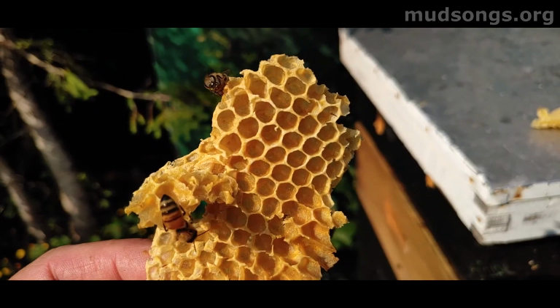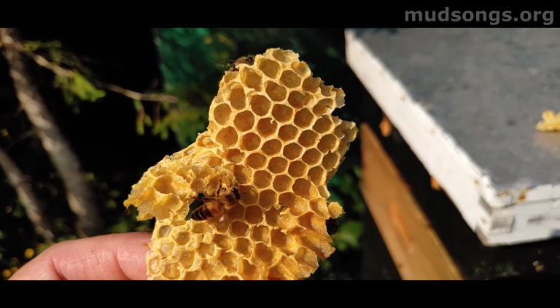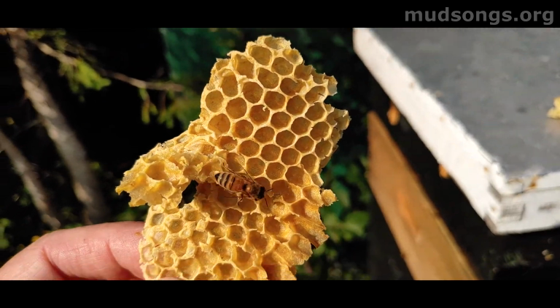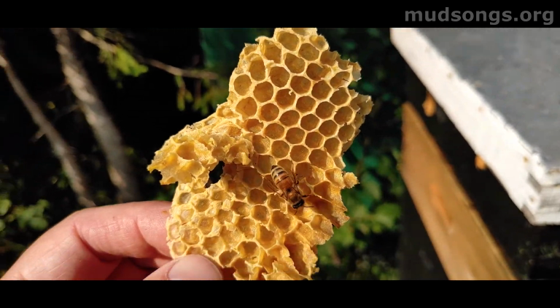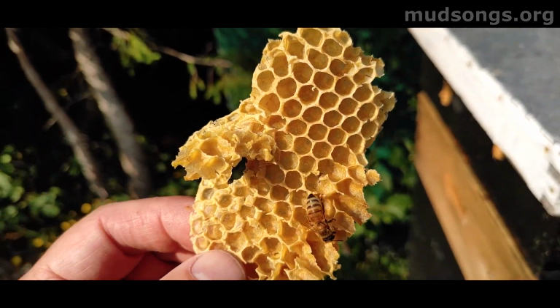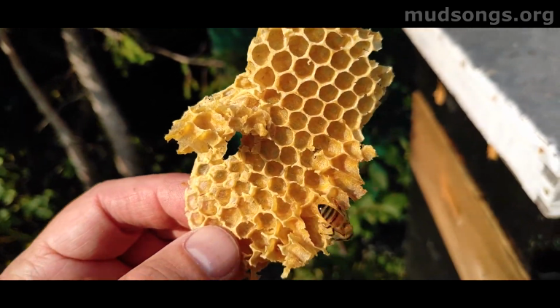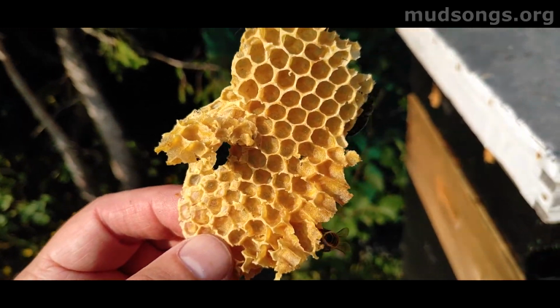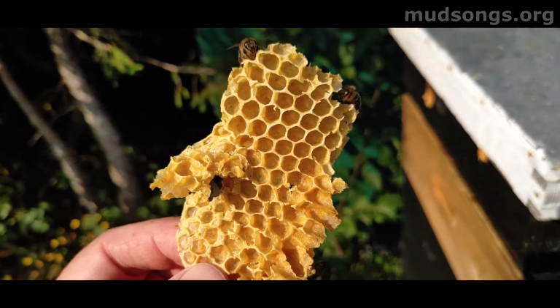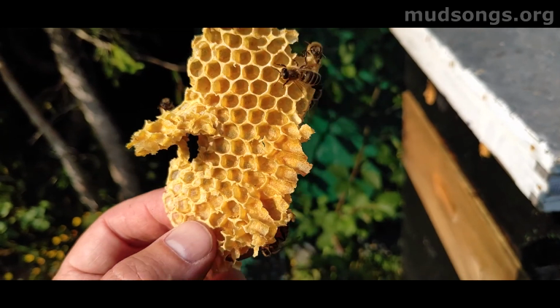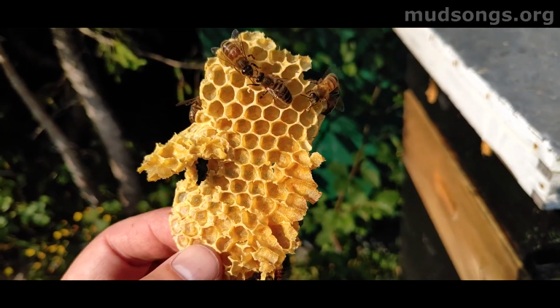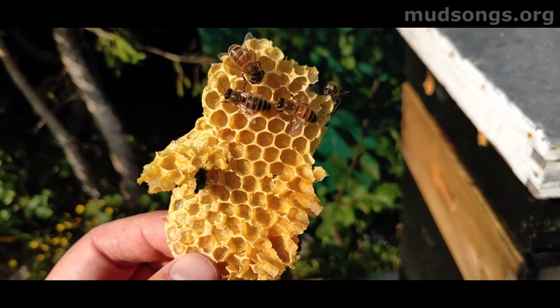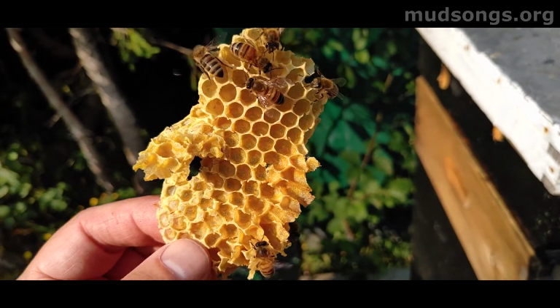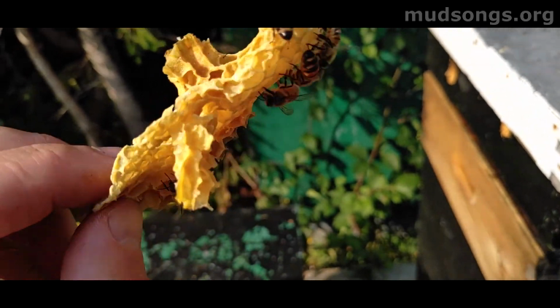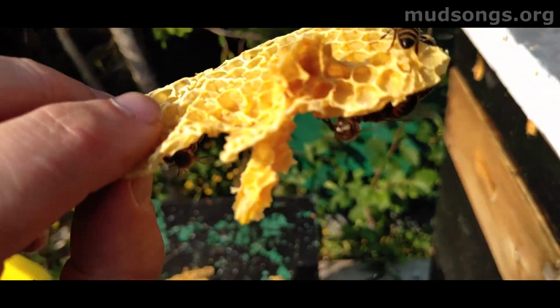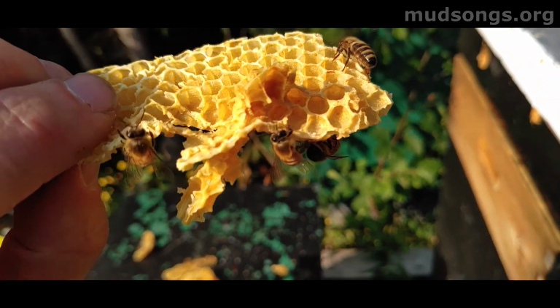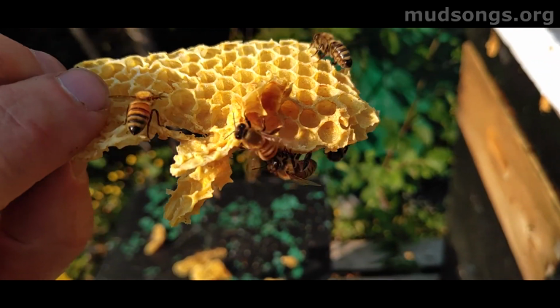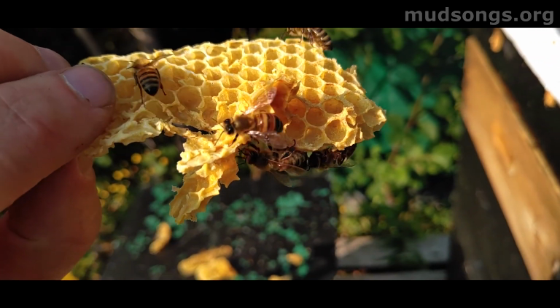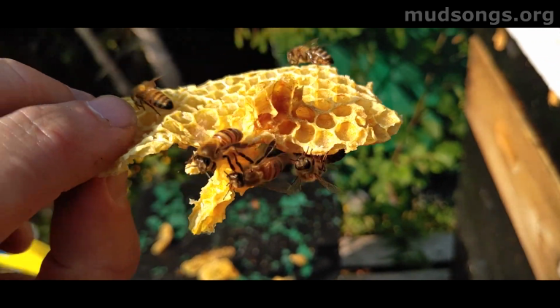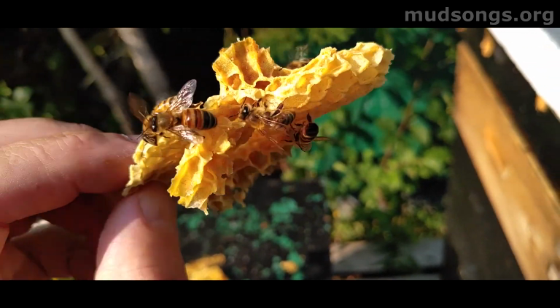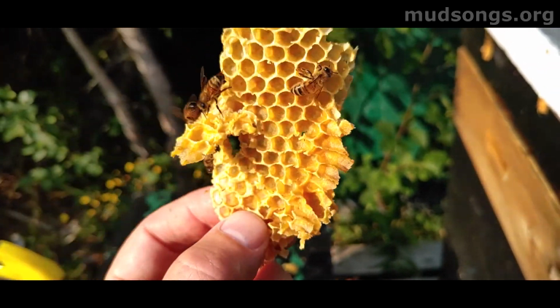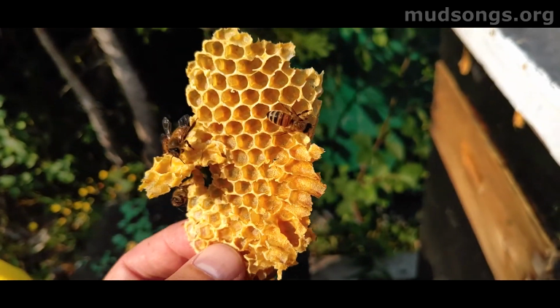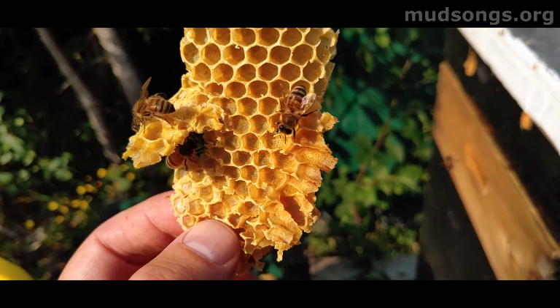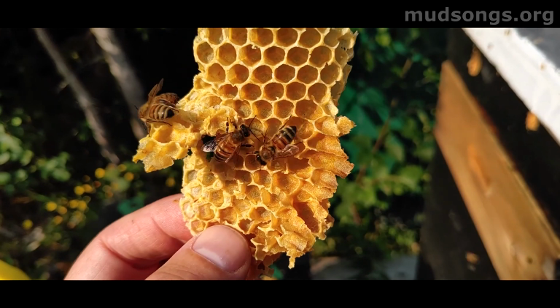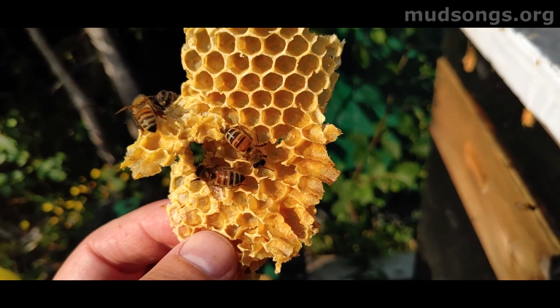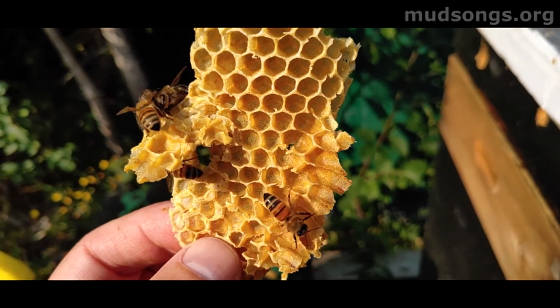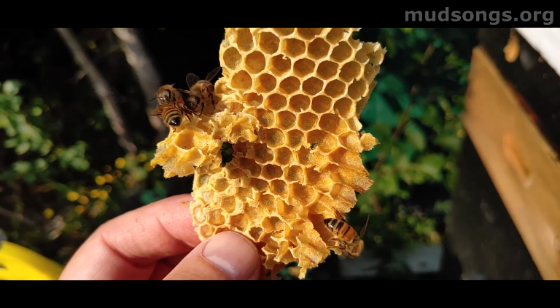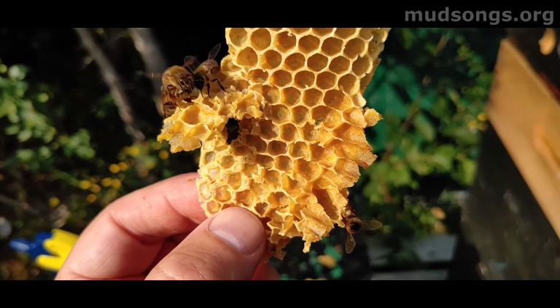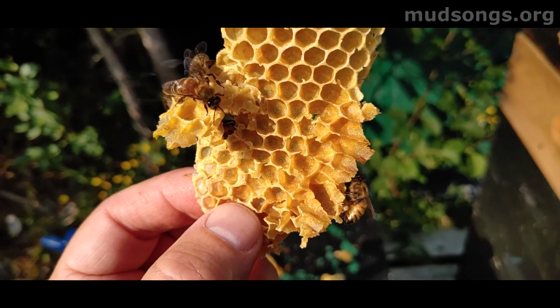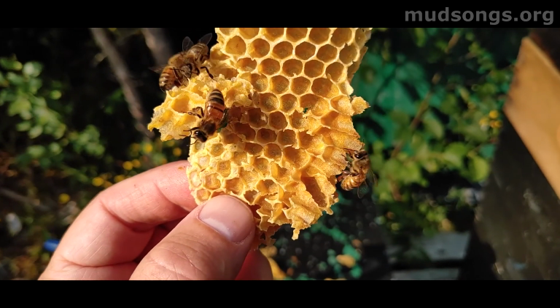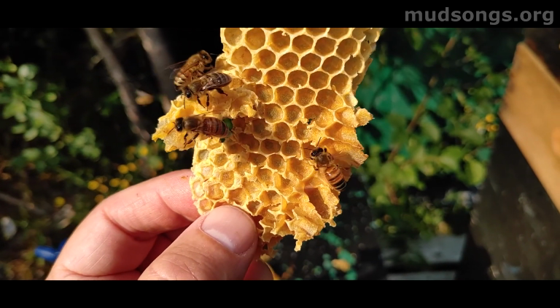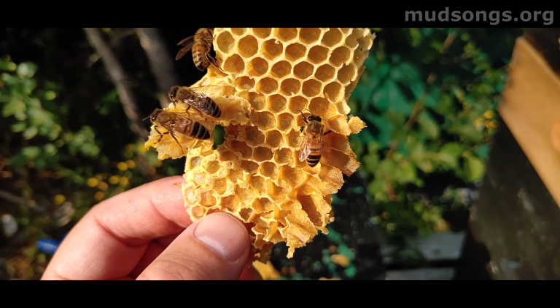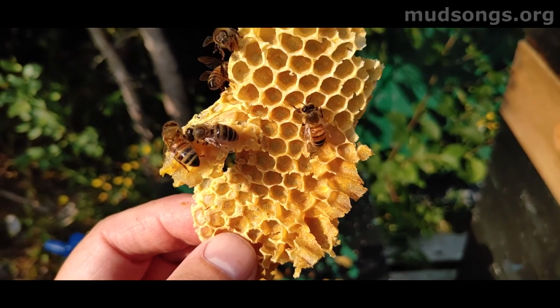If you can just ignore the whipper snipper behind me, this is a piece of comb — some cross comb that I pulled out on my frames — but the bees that were working the comb are still on it and they're vibrating.